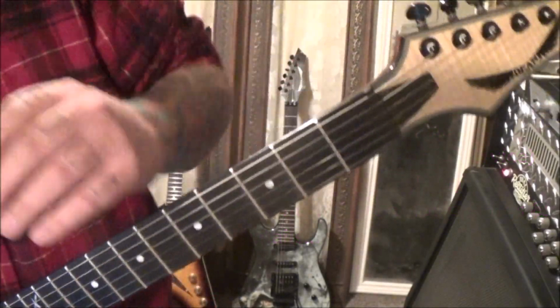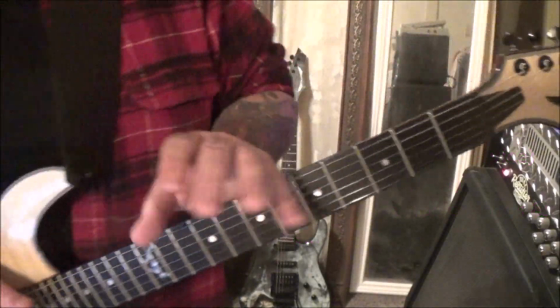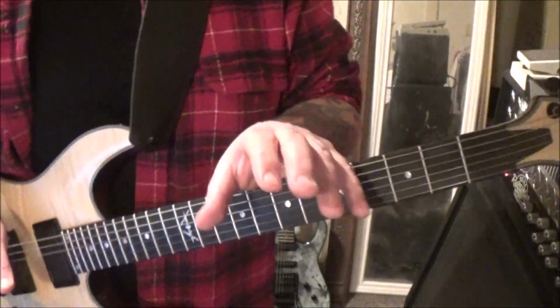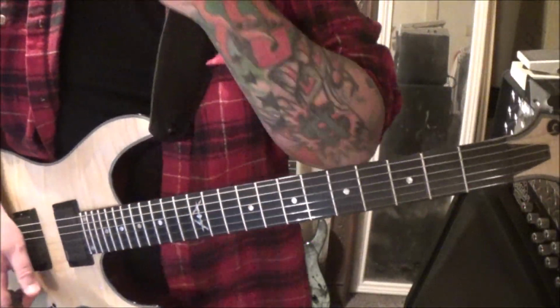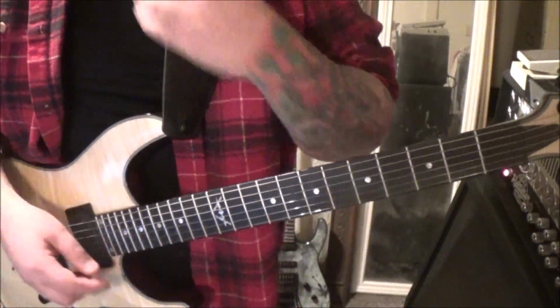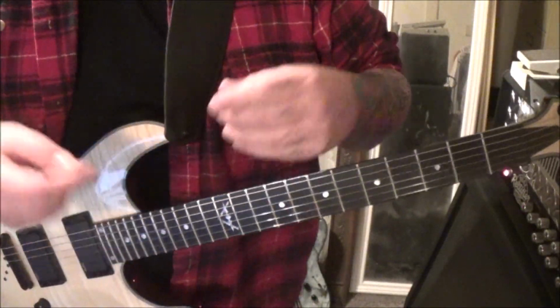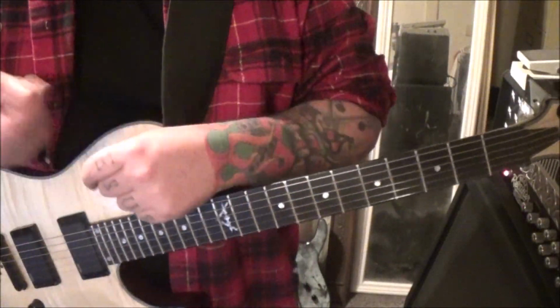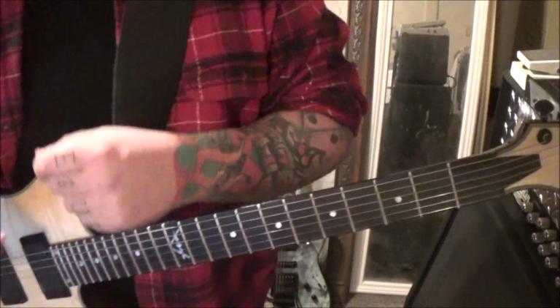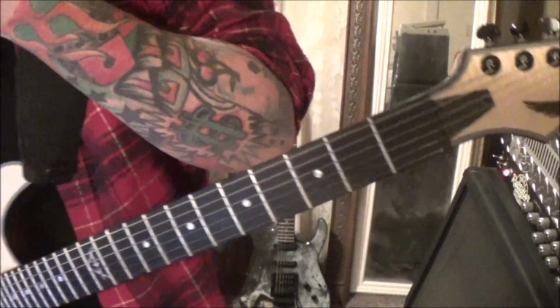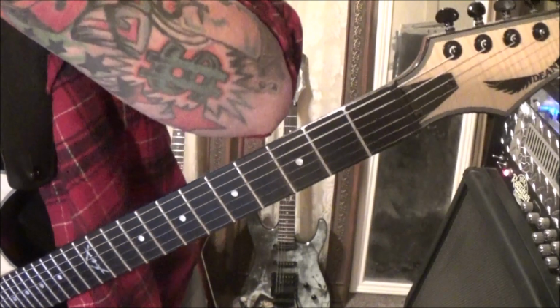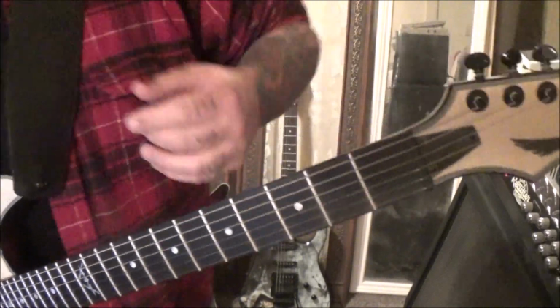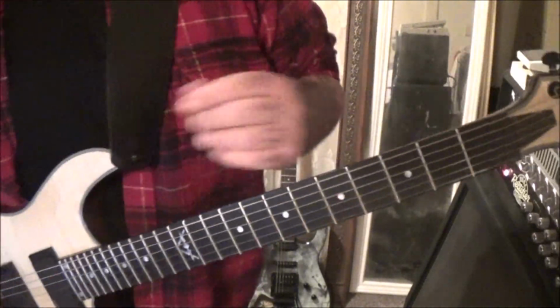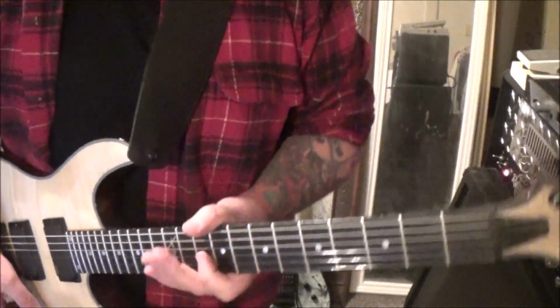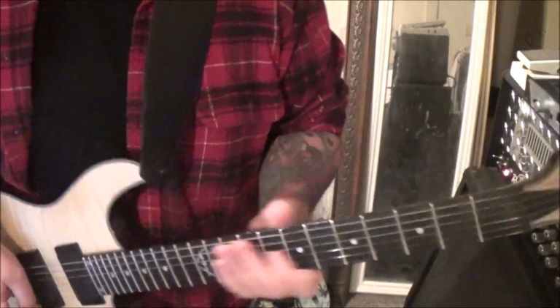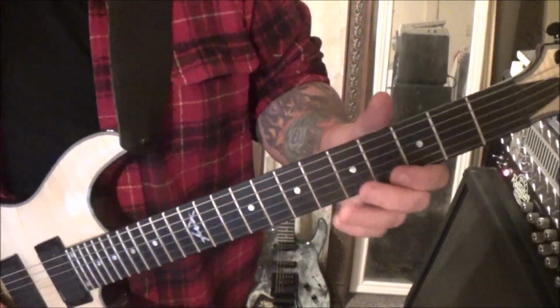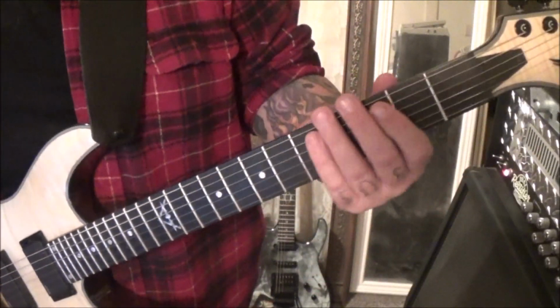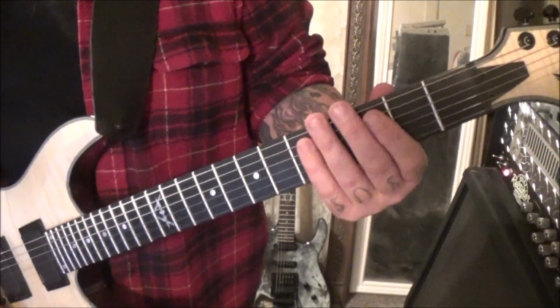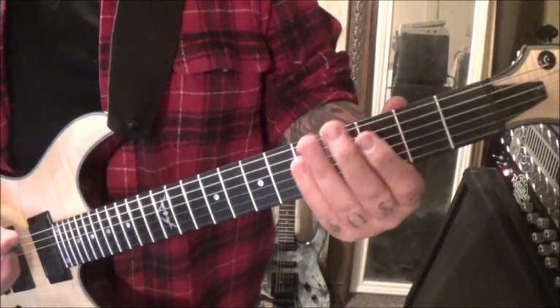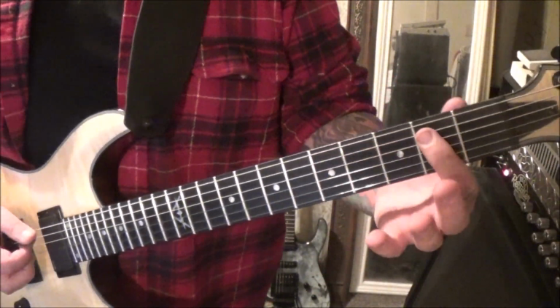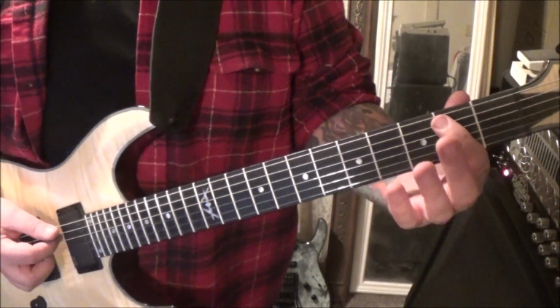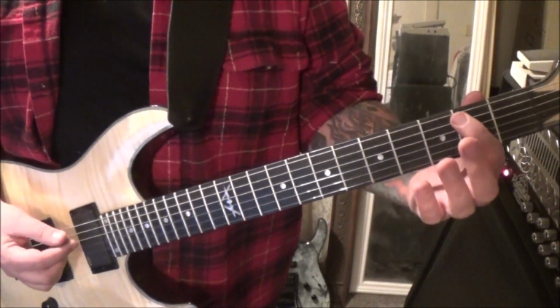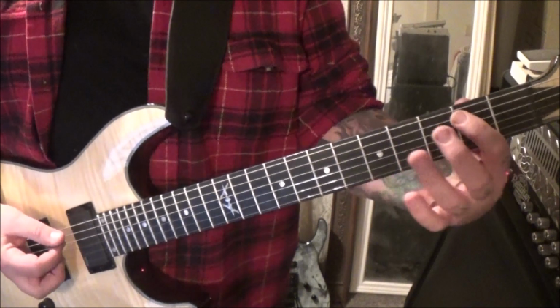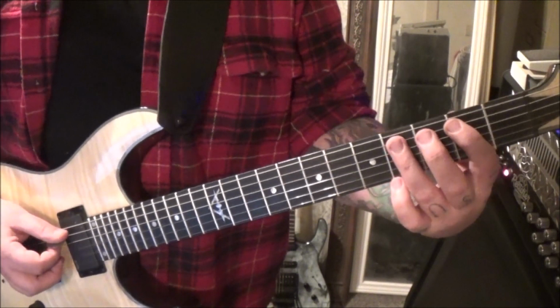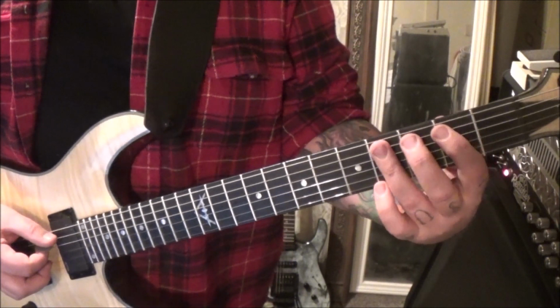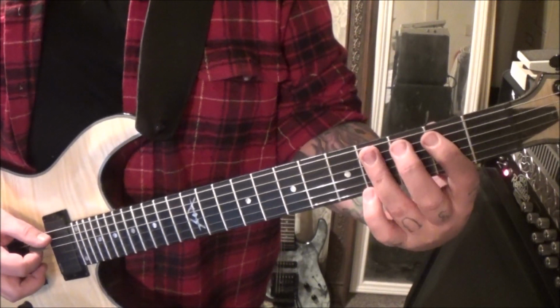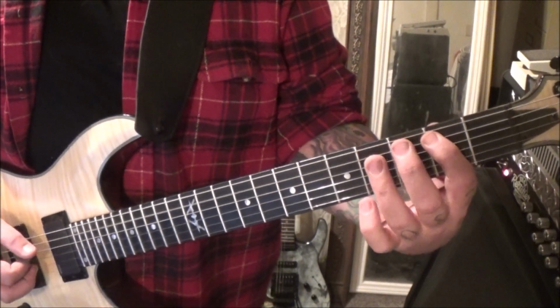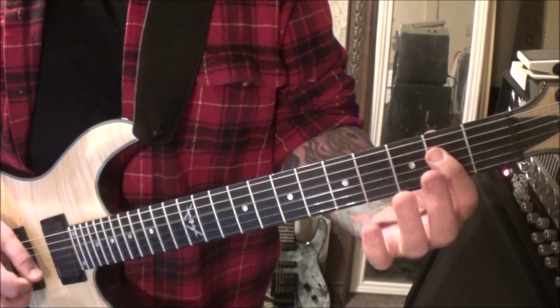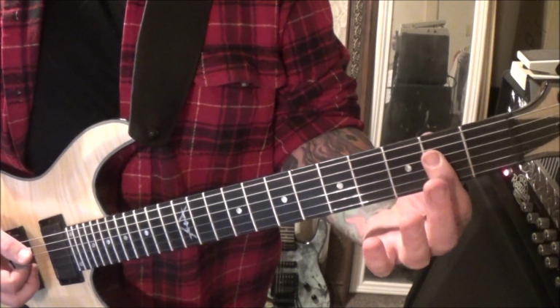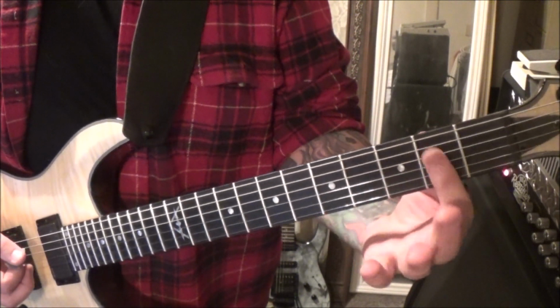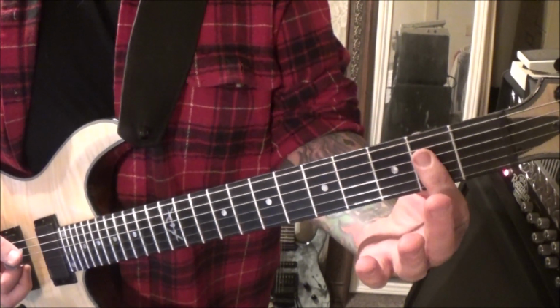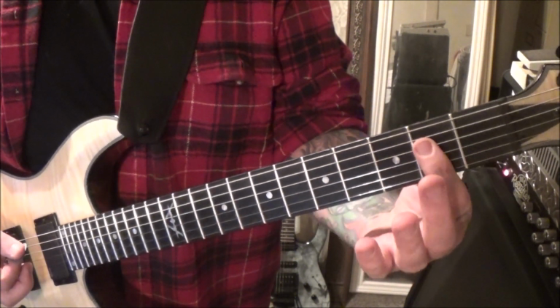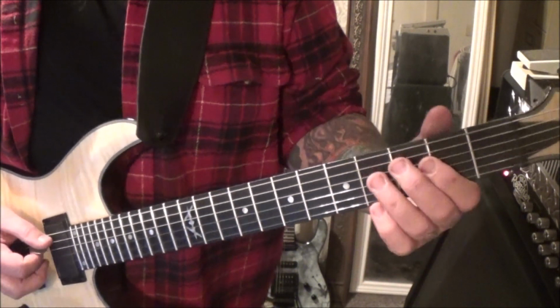This is the part right after the intro where the drums have kicked in, and I'm going to show you a few parts after that as well. So we're going to go 2A, hammer onto the 4th fret, into the 2nd fret bar D and G.